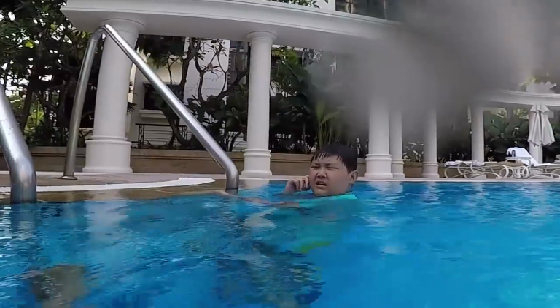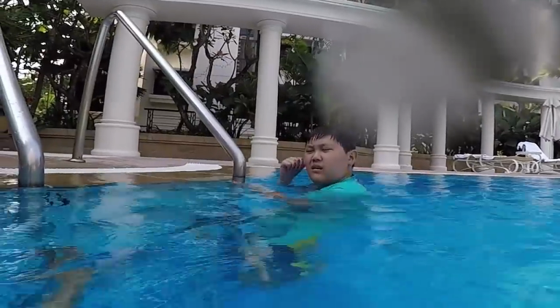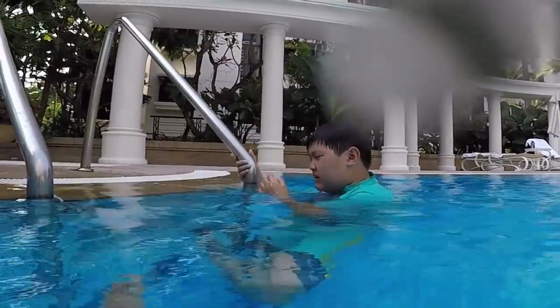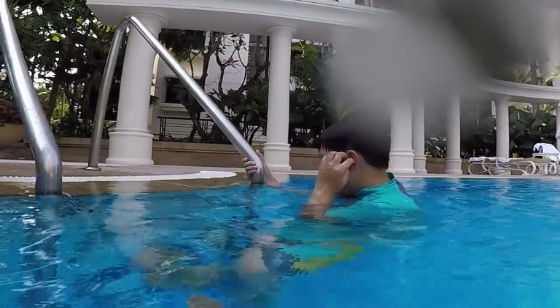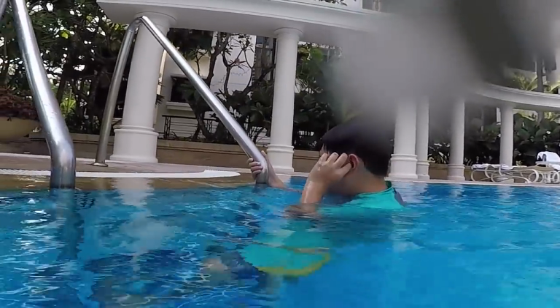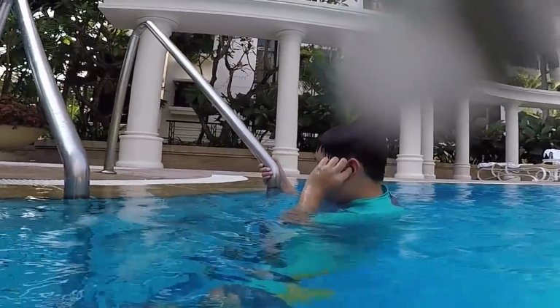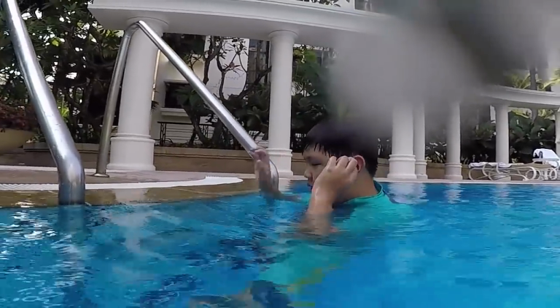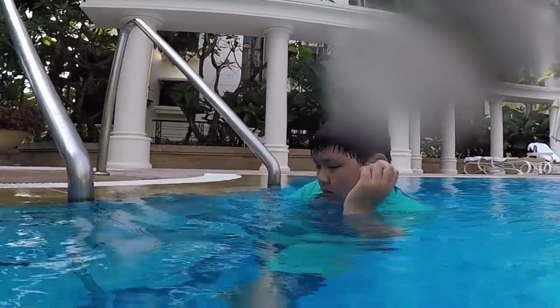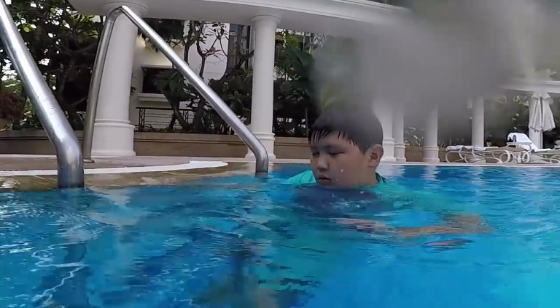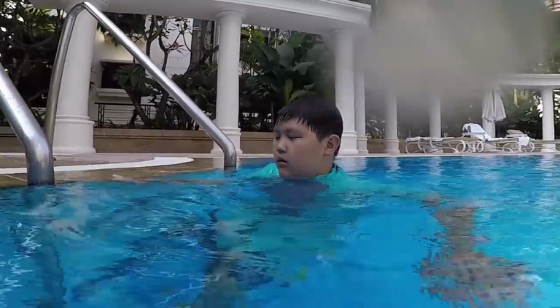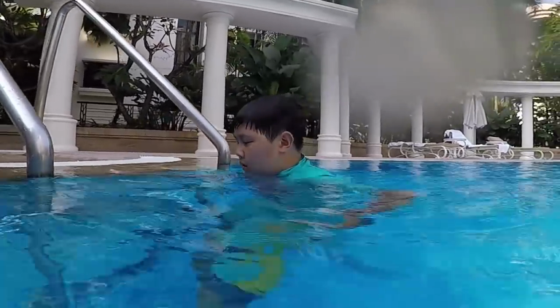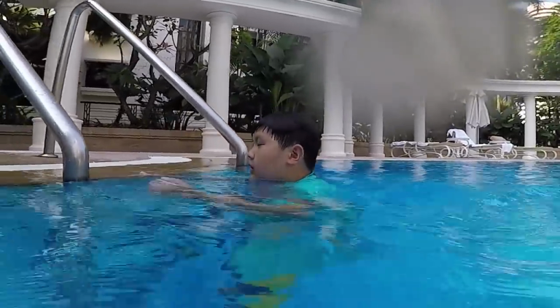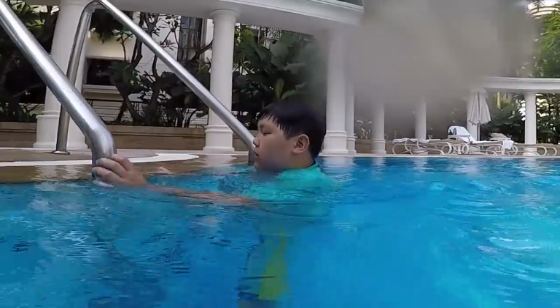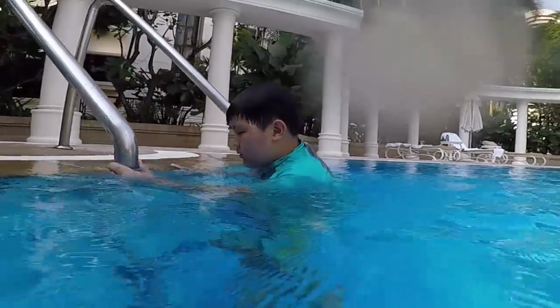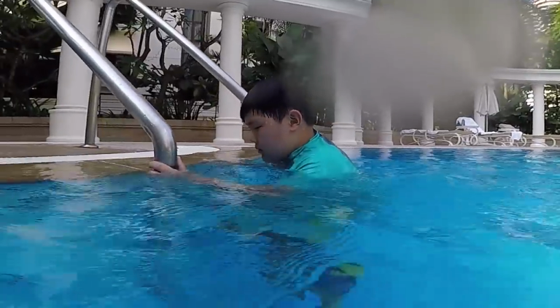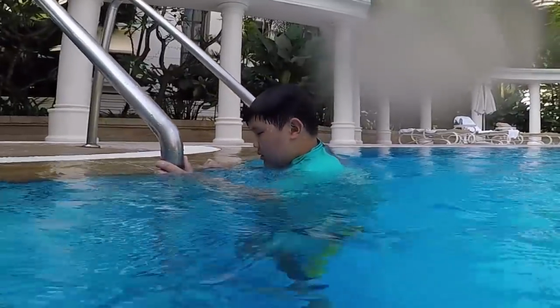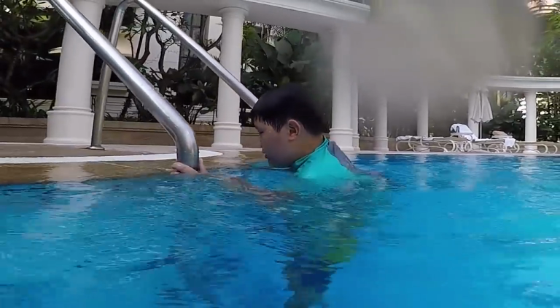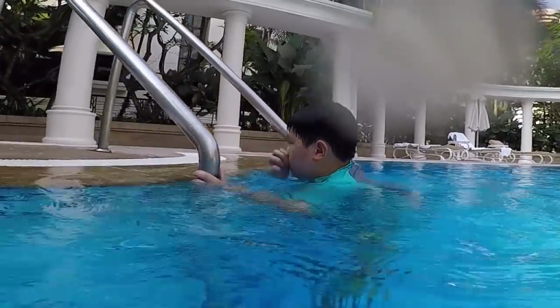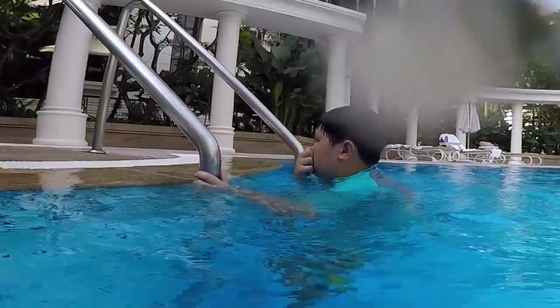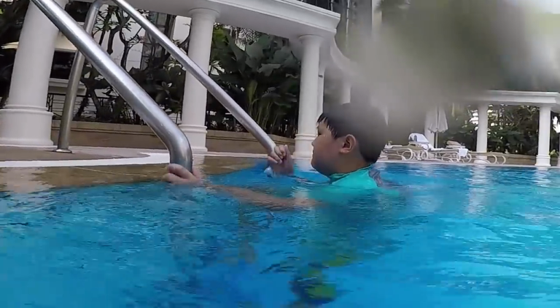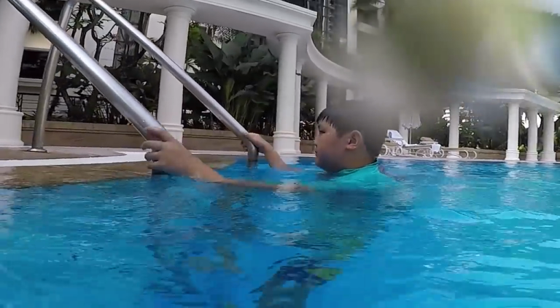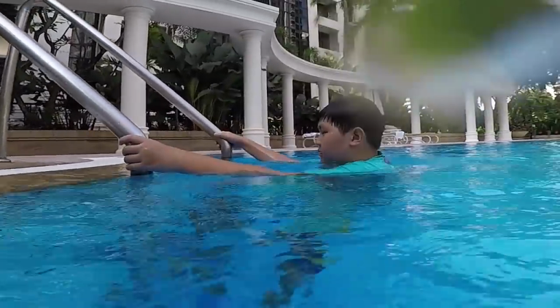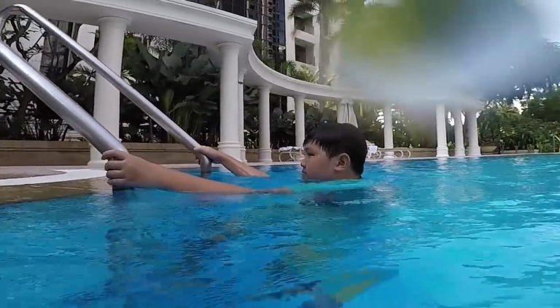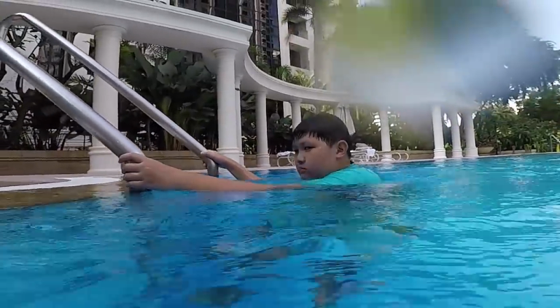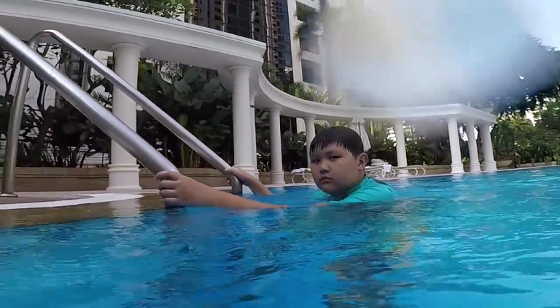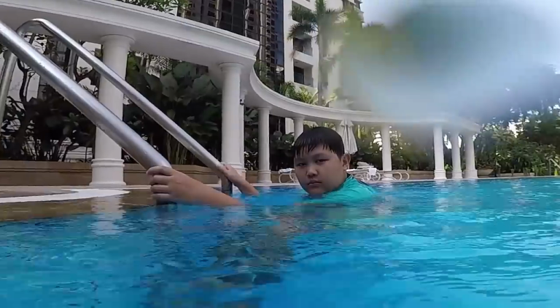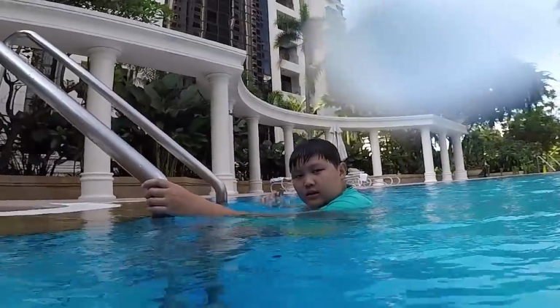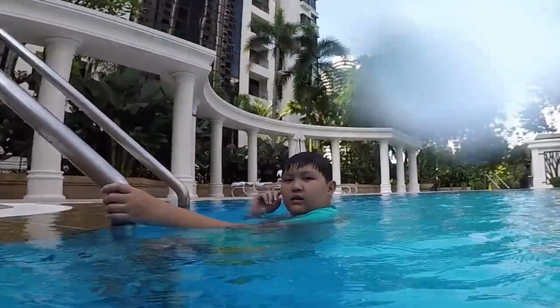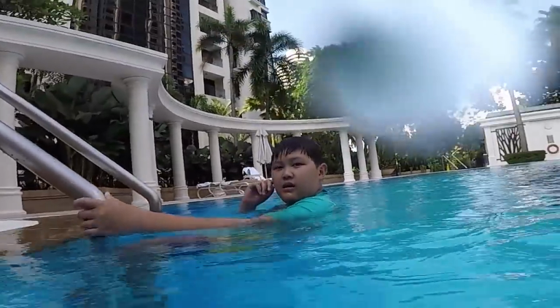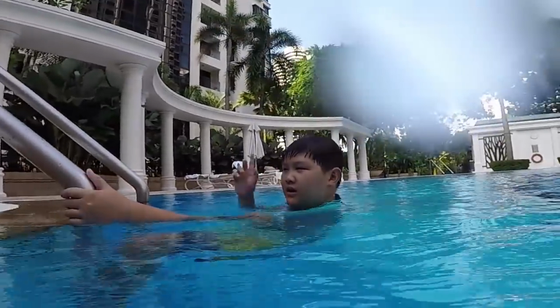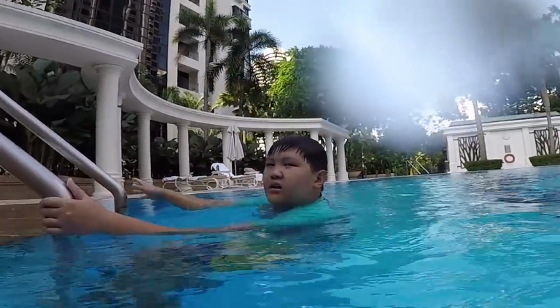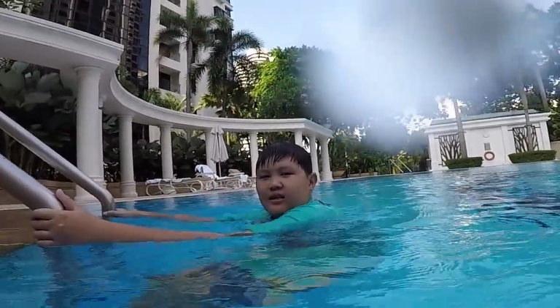Diving is not so hard — just remember the point of diving is to have a good start in order to swim well after the dive. We'll practice more next time. Cheers, thank you.